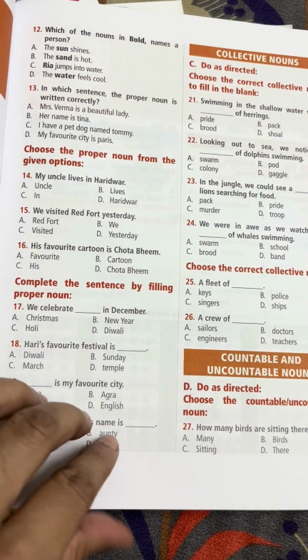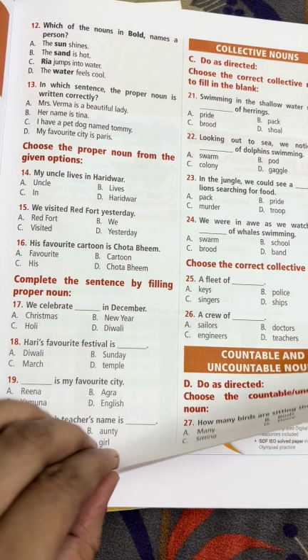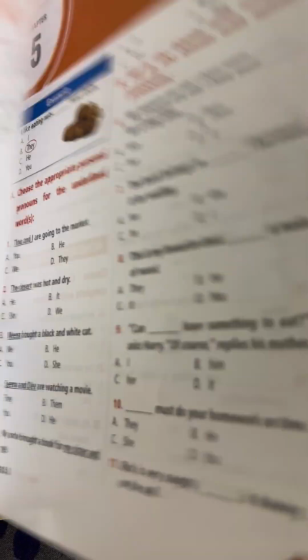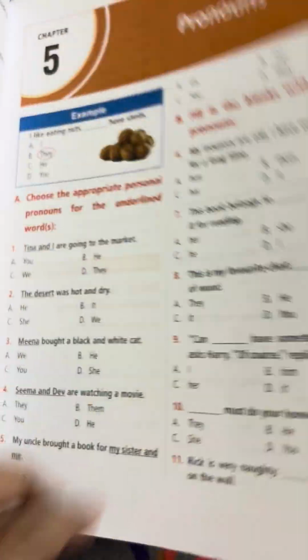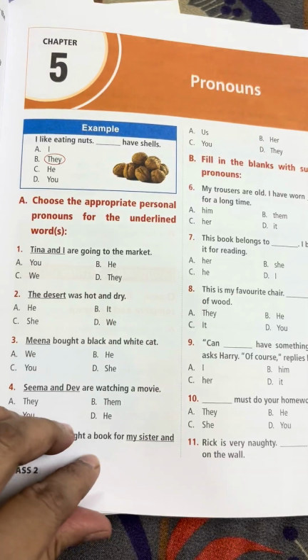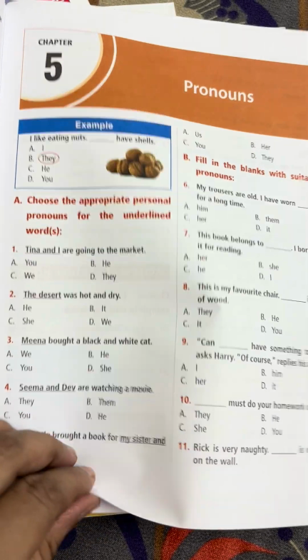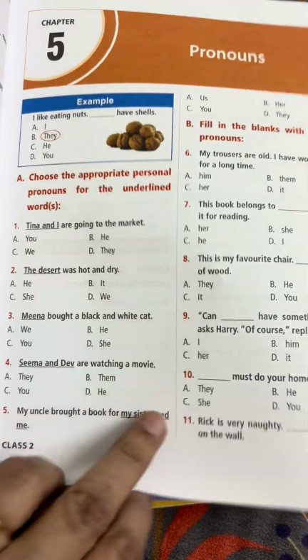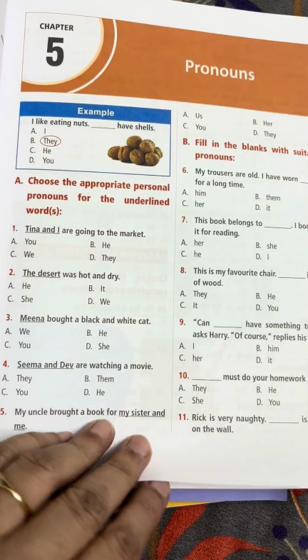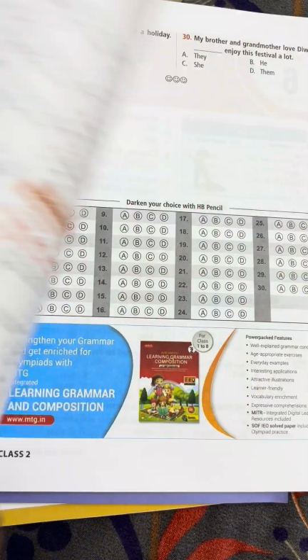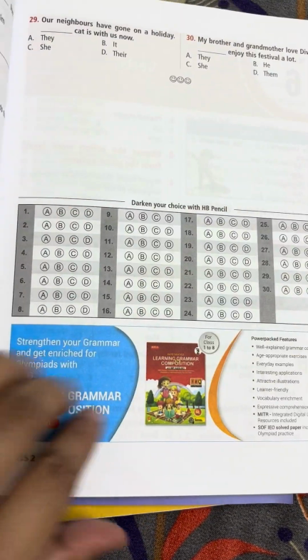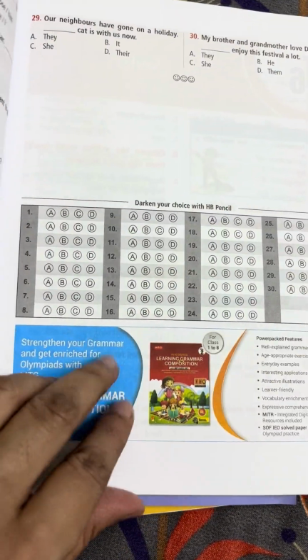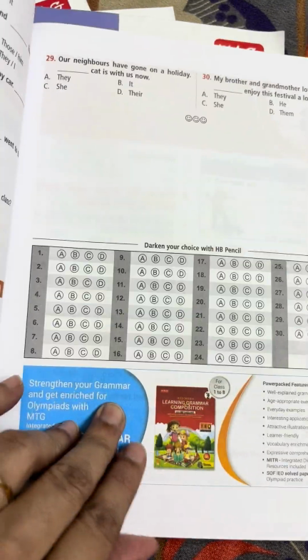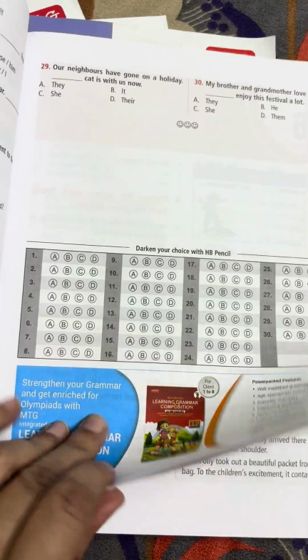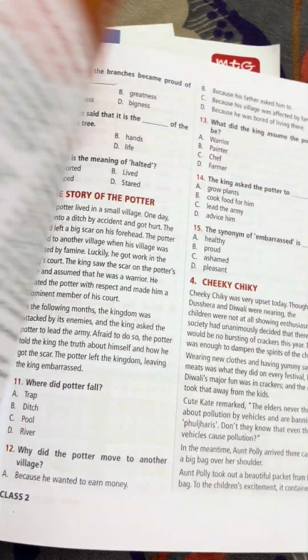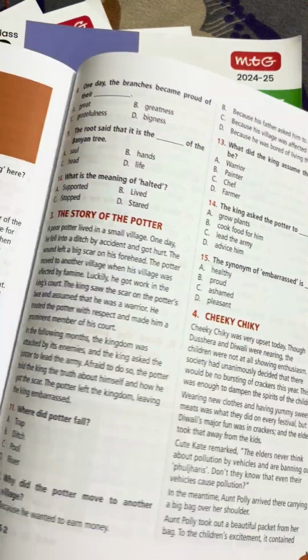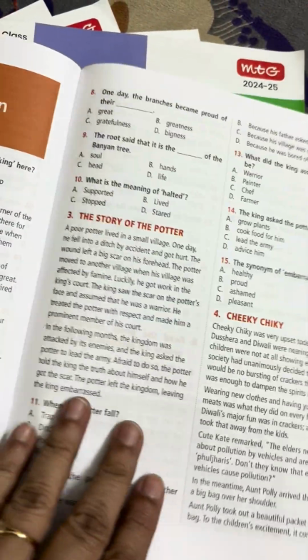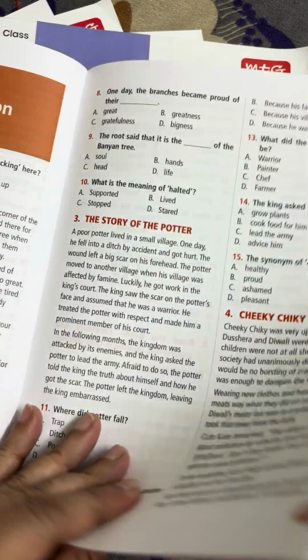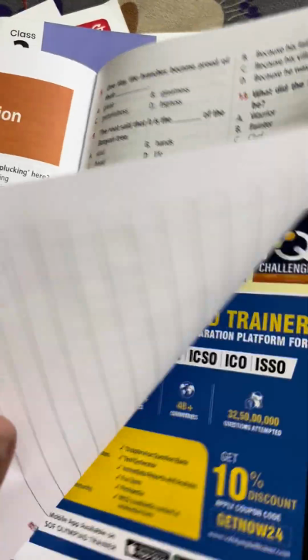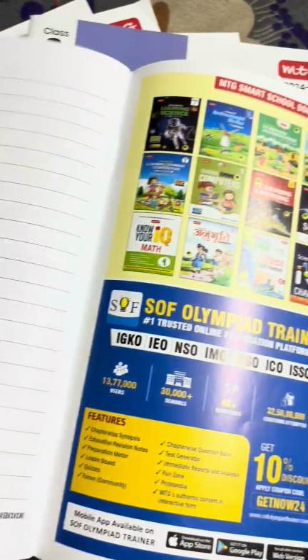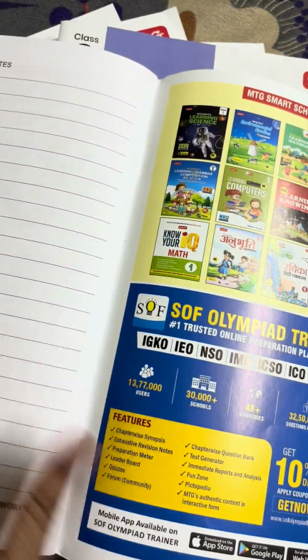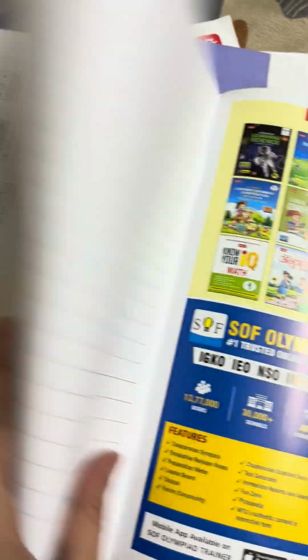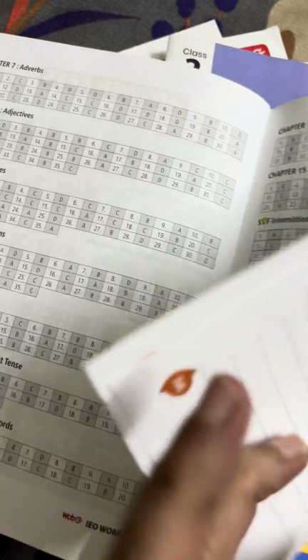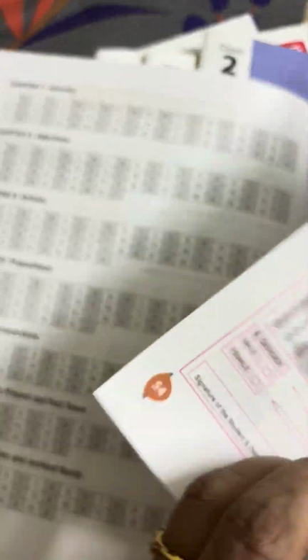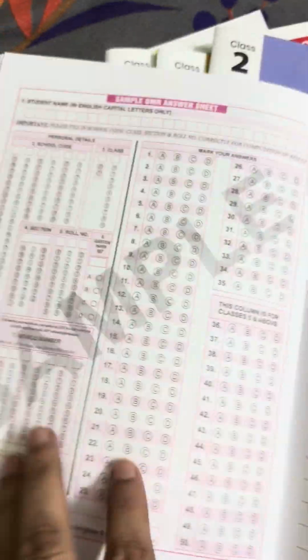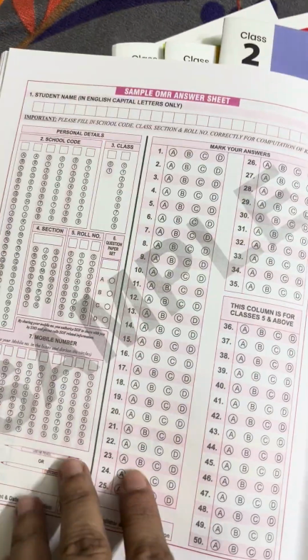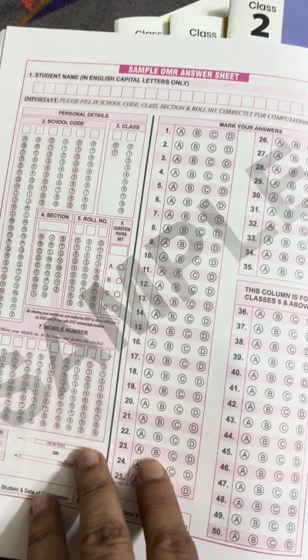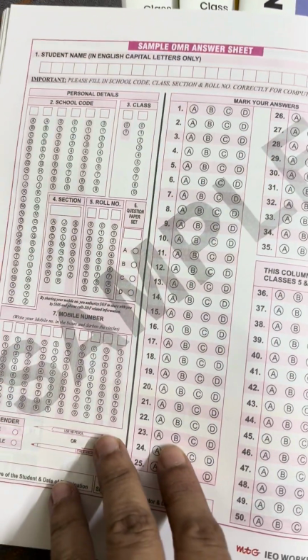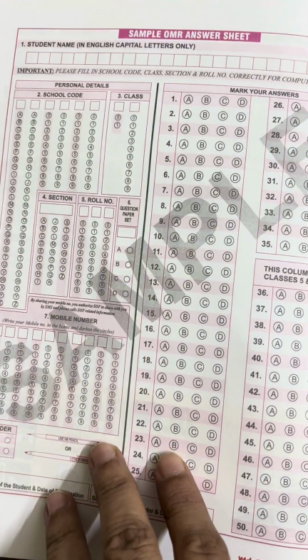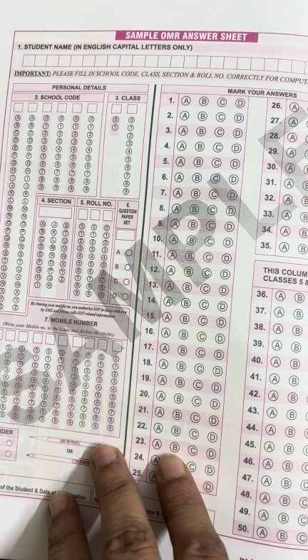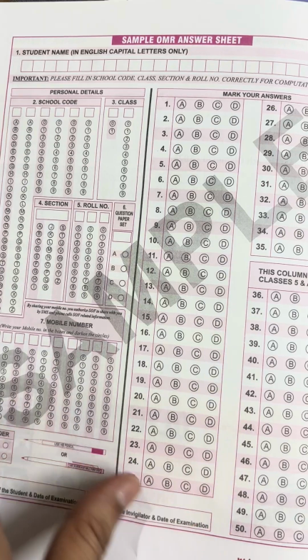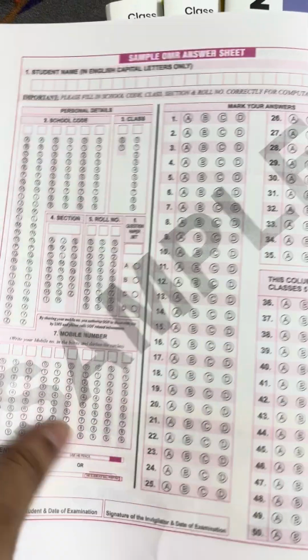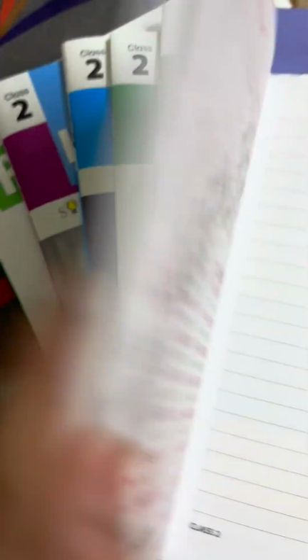There are sample questions, and at first there is one sample answer sheet.